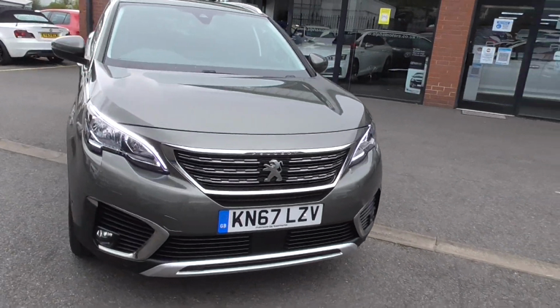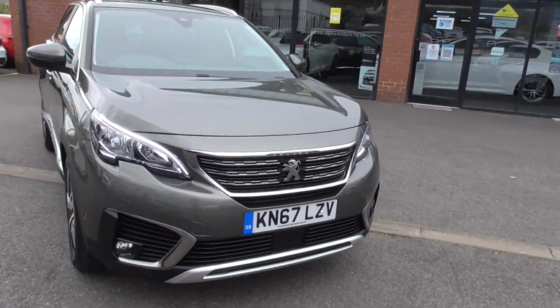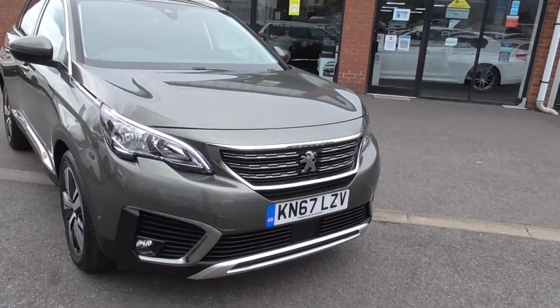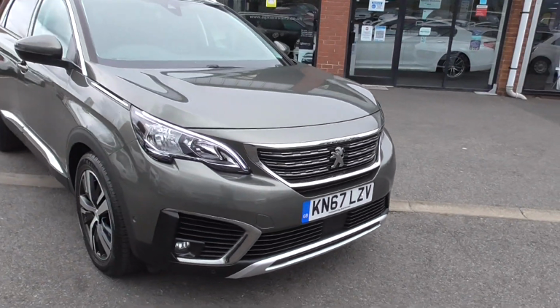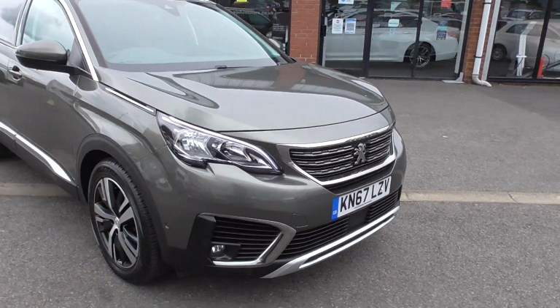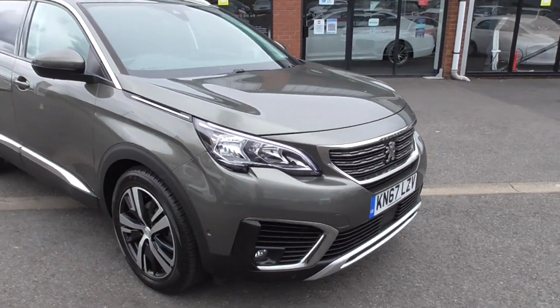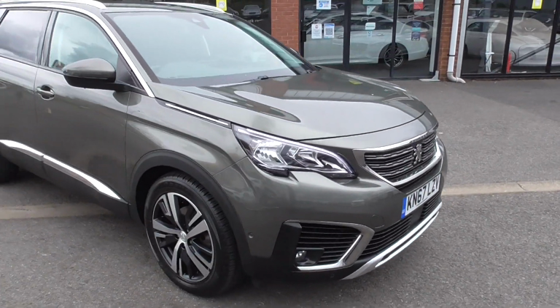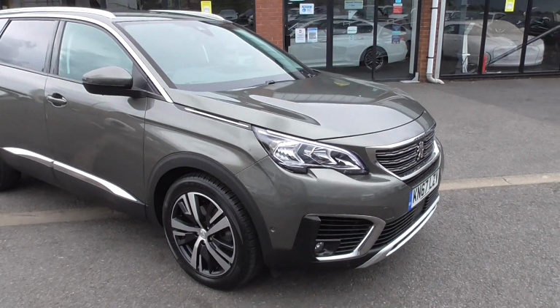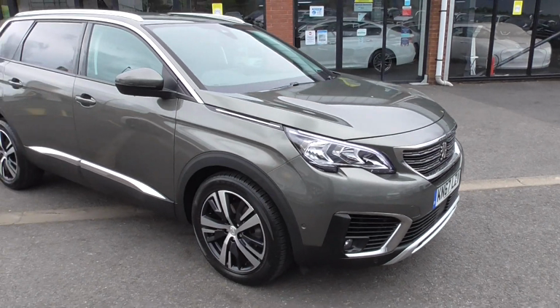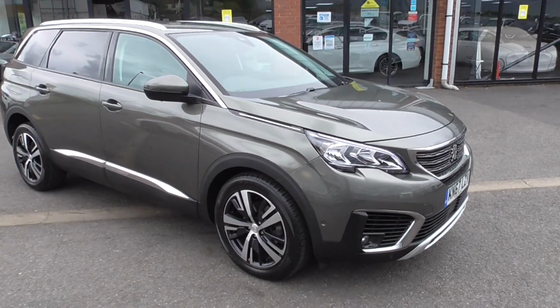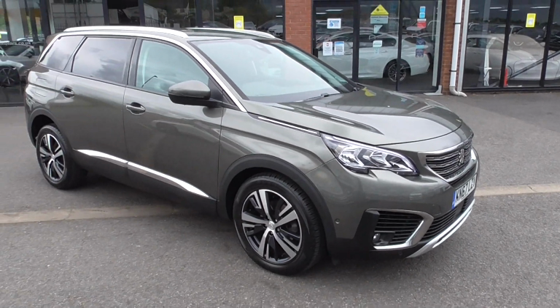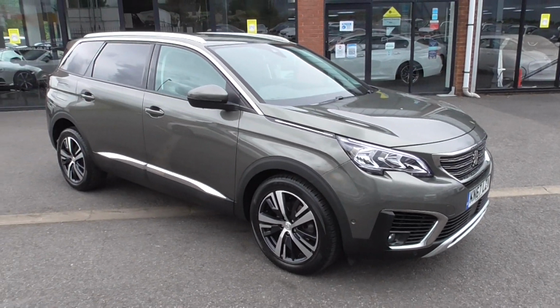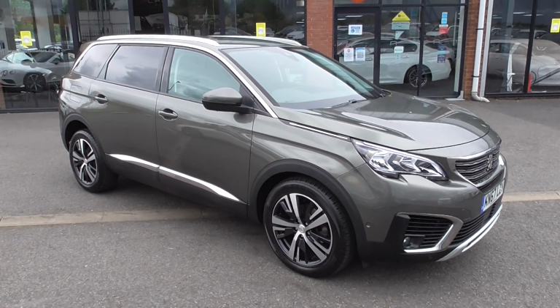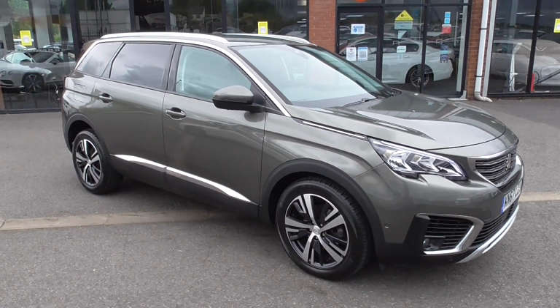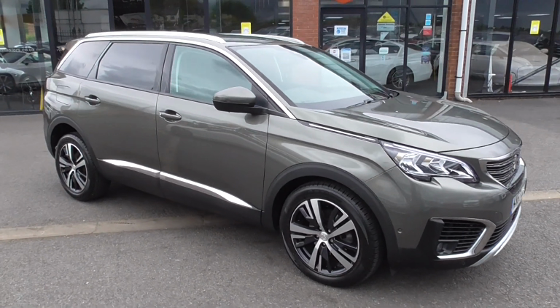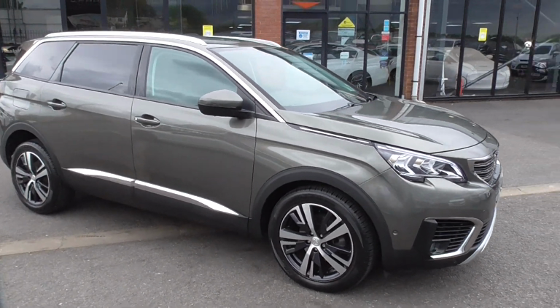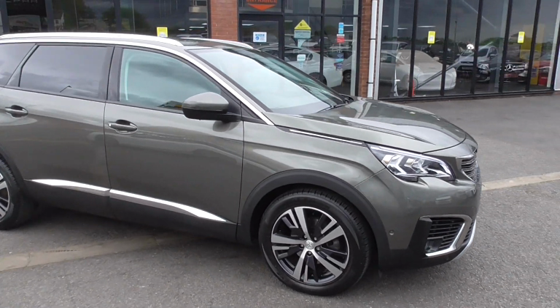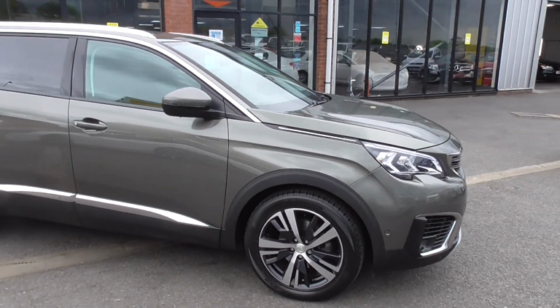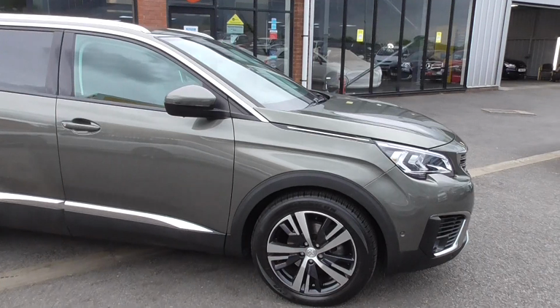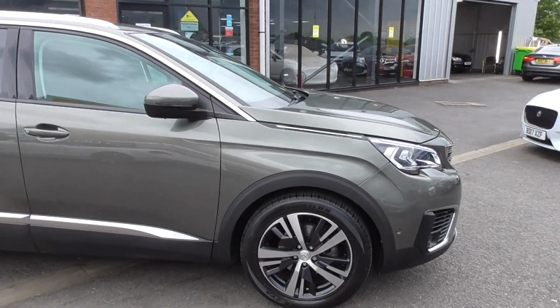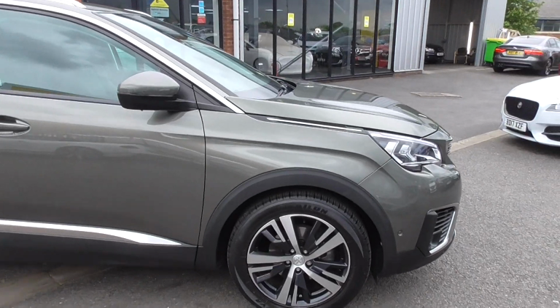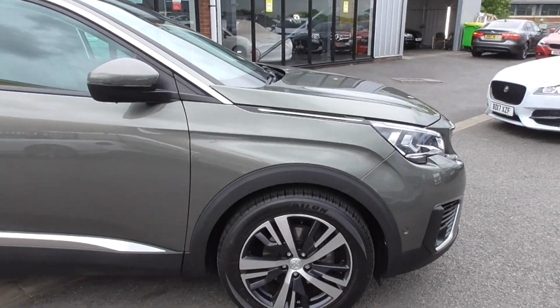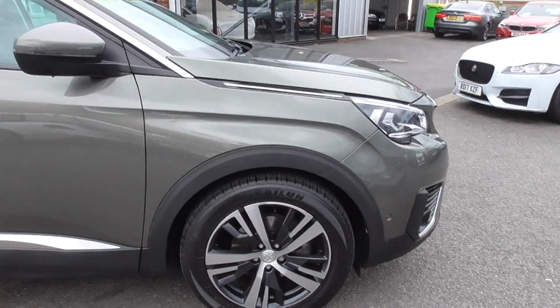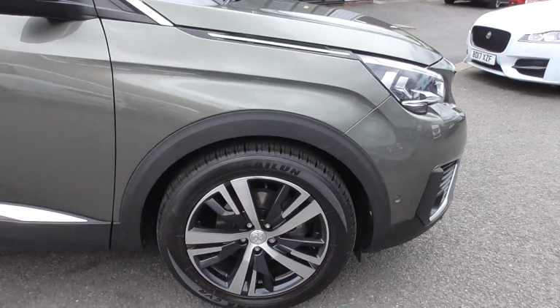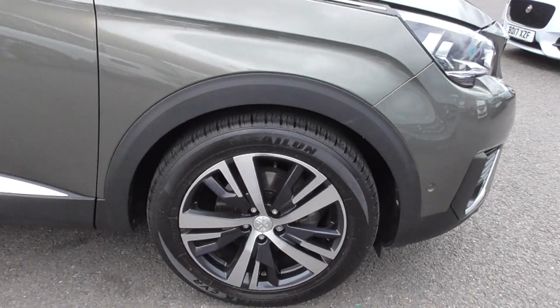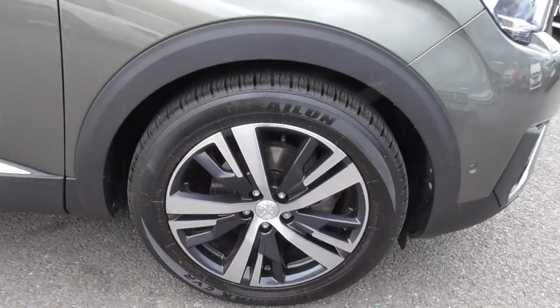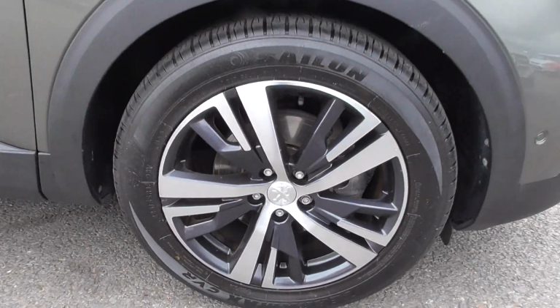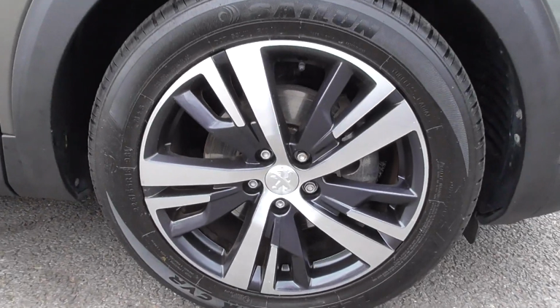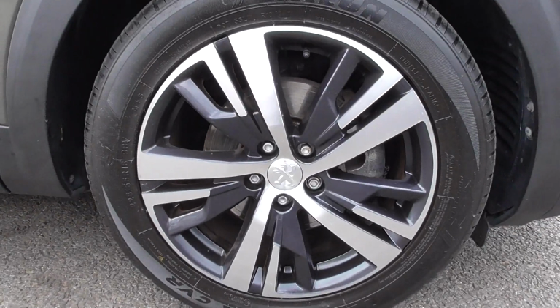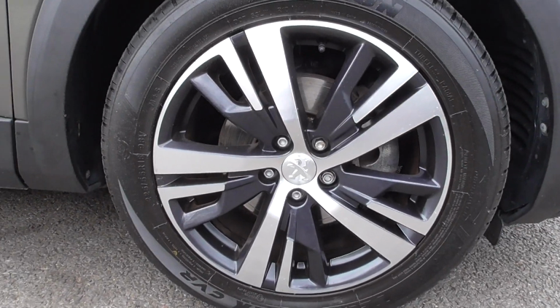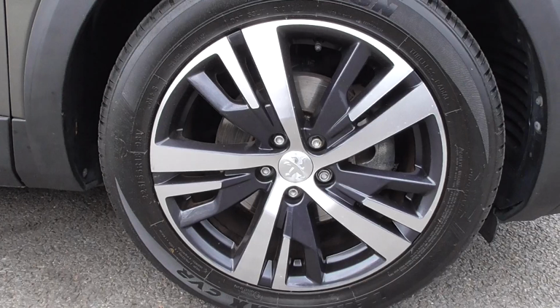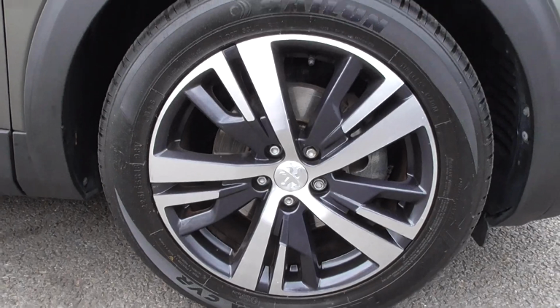You get the LED signature lights there as you can see. Now these cars have got the parking sensors to the front and also the rear, and it comes with a reverse camera also. As you can see there, the wheels are in great condition.